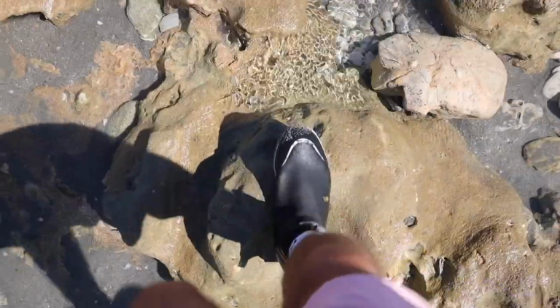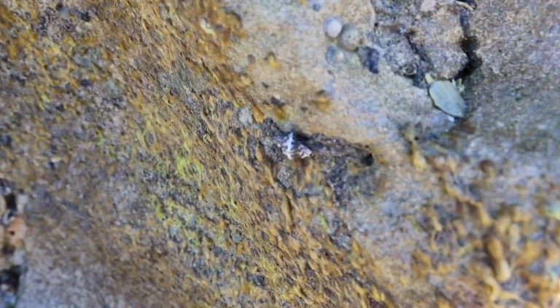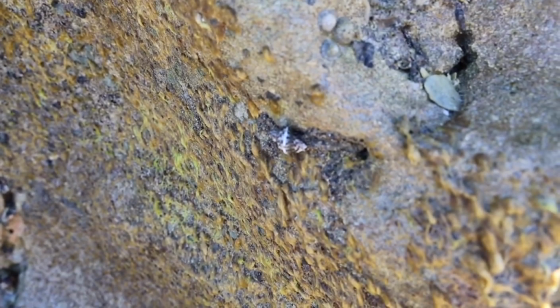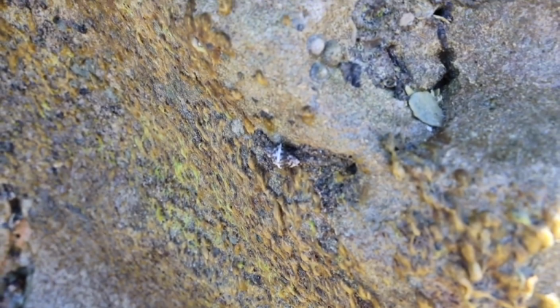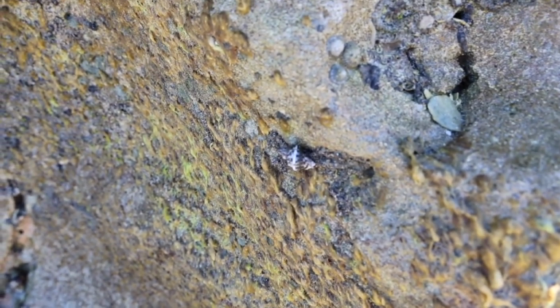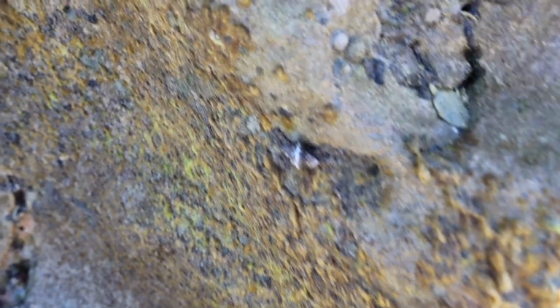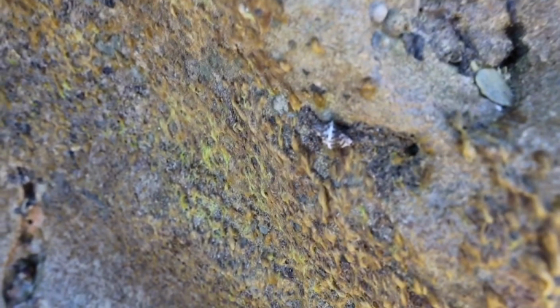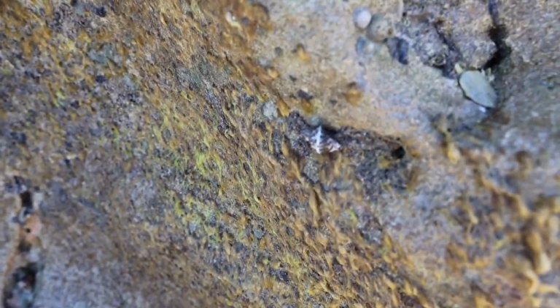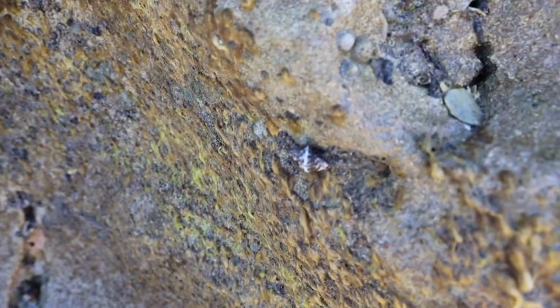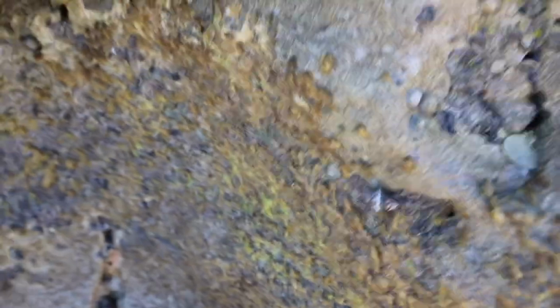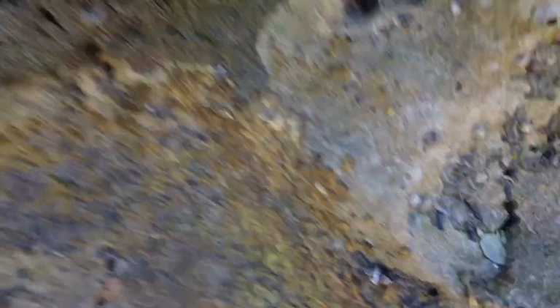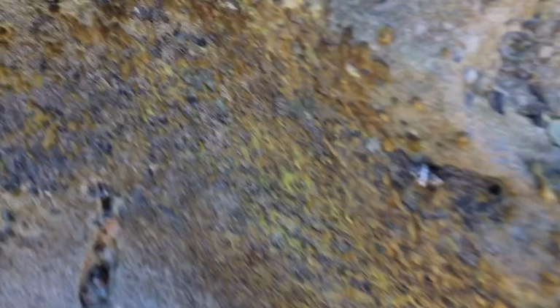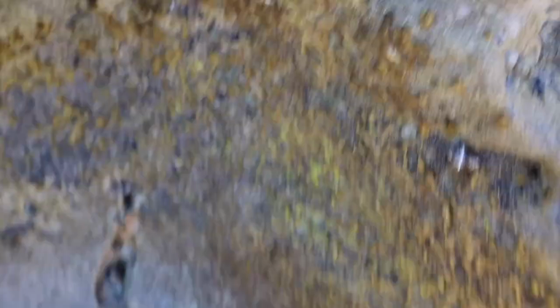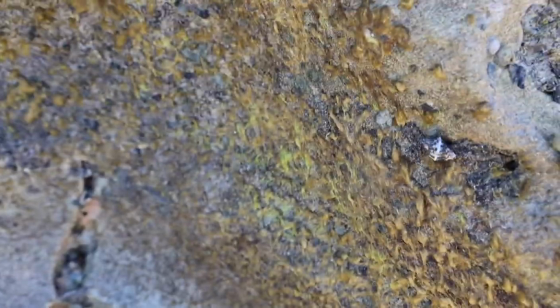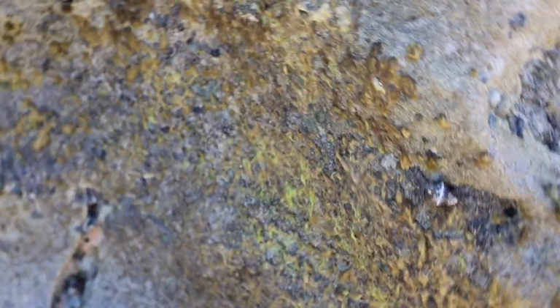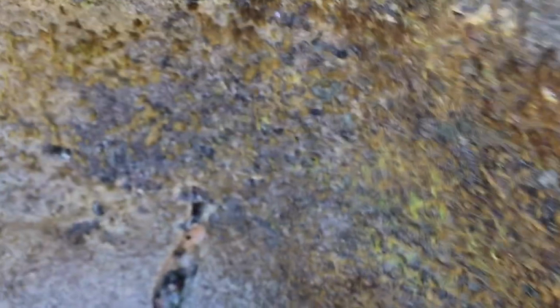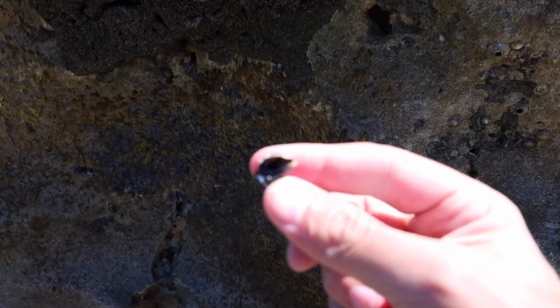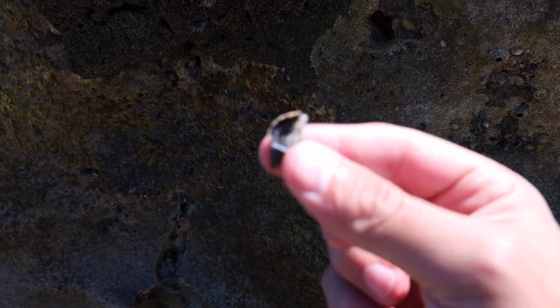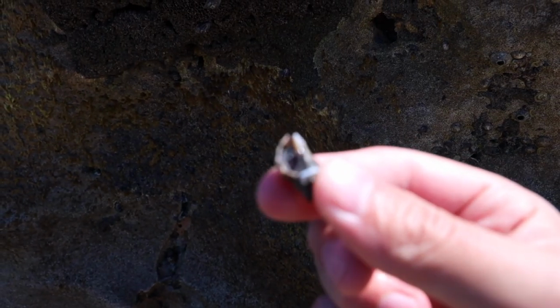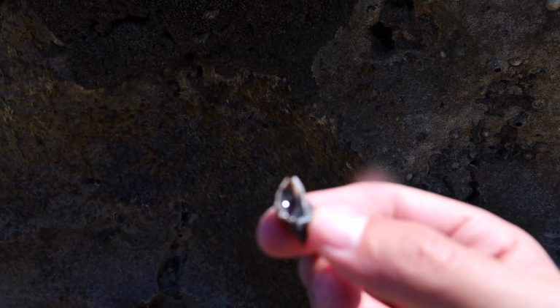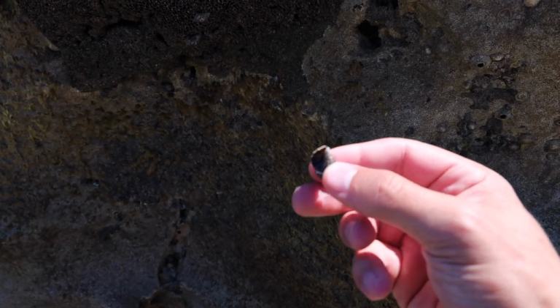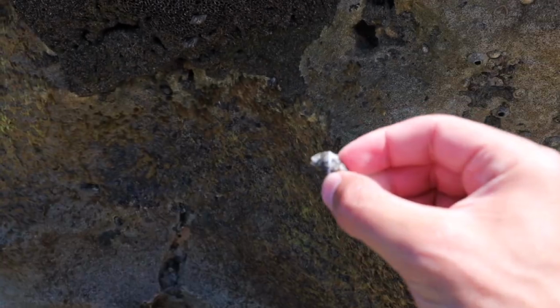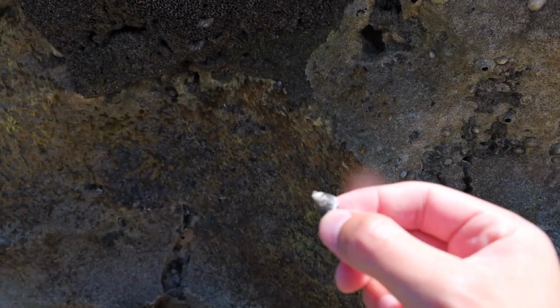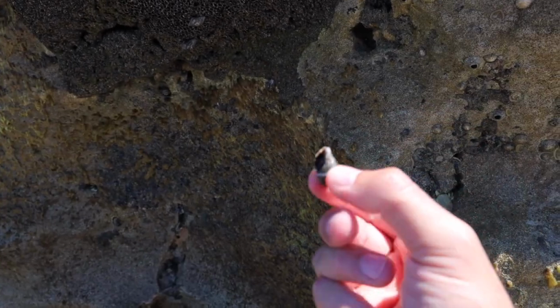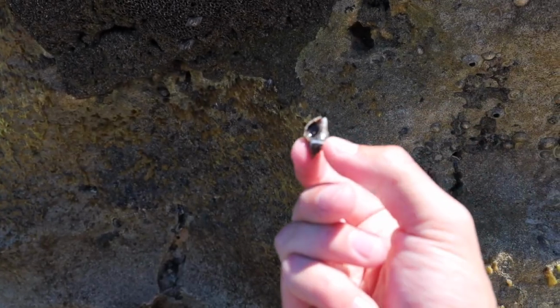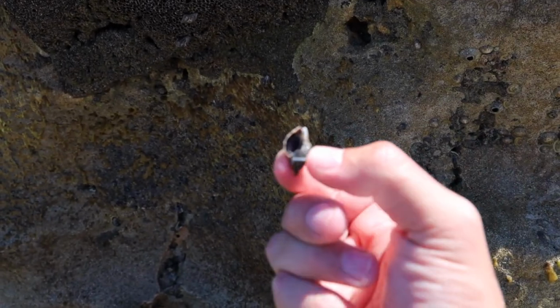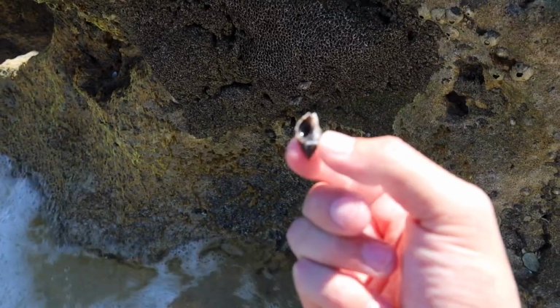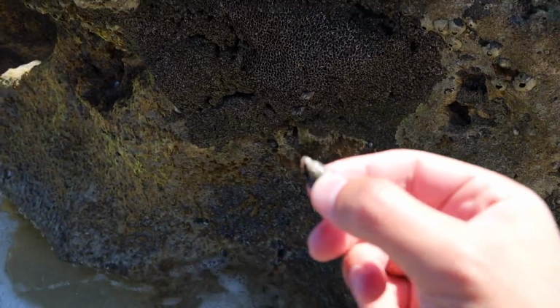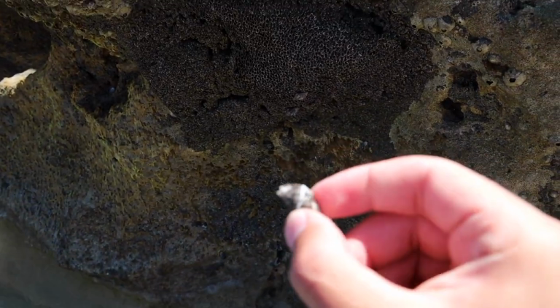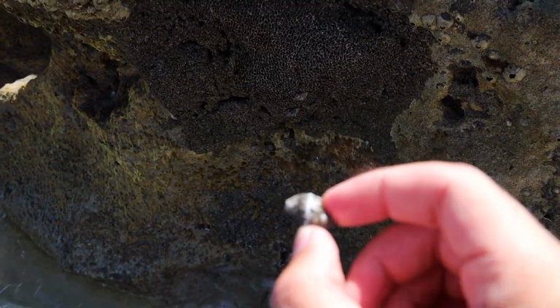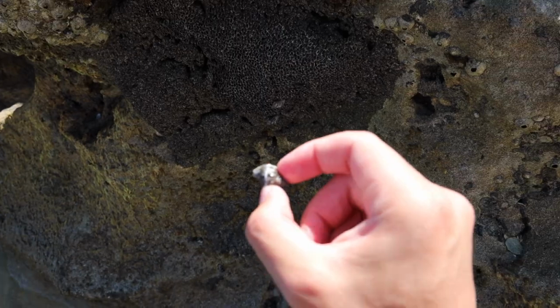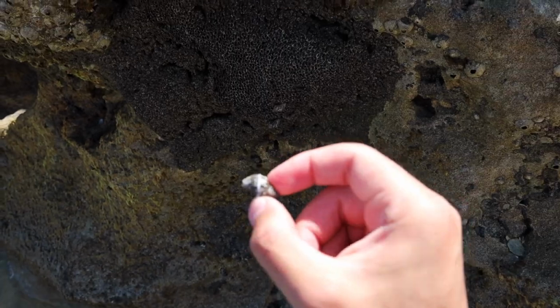Found a little itty-bitty crab on the side of this rock — maybe a little hermit crab. I wanted to pick him off this rock and see. It's definitely not a hermit crab; there is a little itty-bitty kind of slug in there. We're going to go ahead and get him back on the rock, but what a cool little creature.